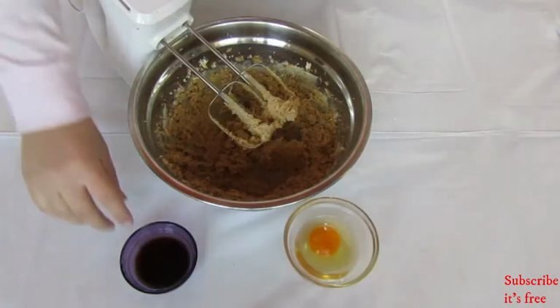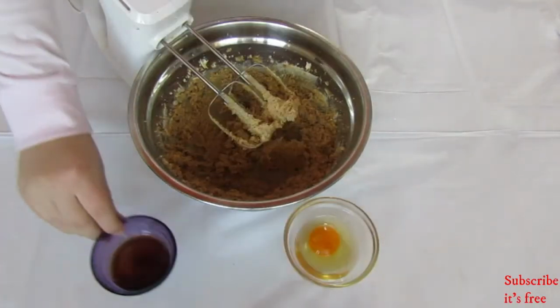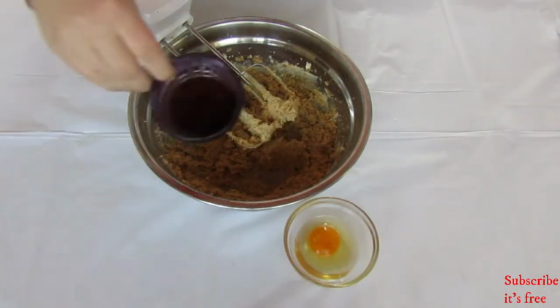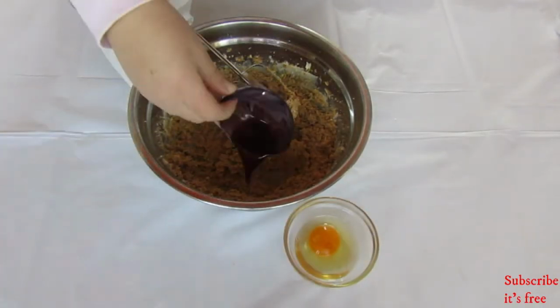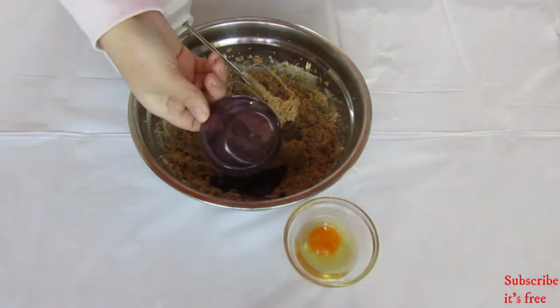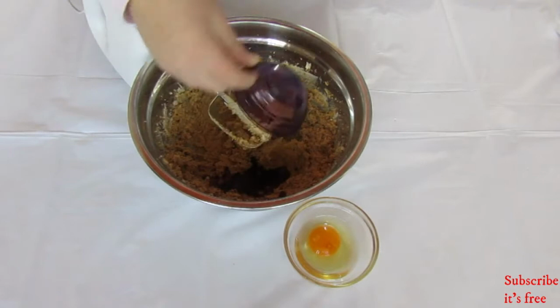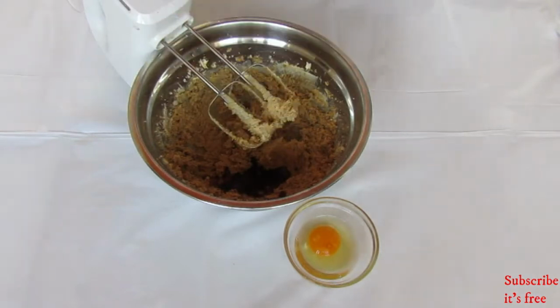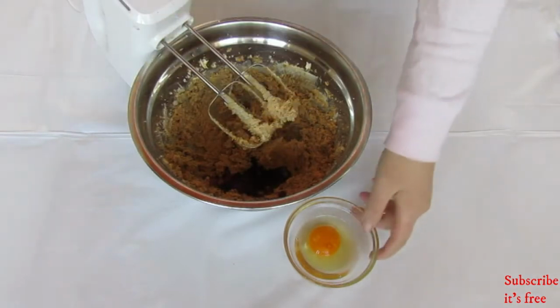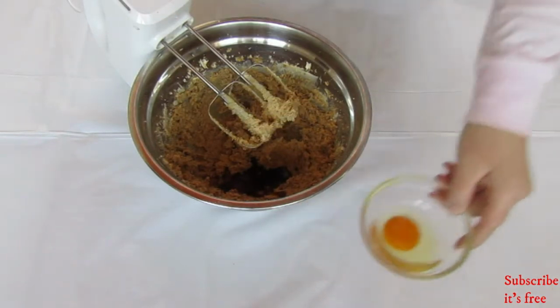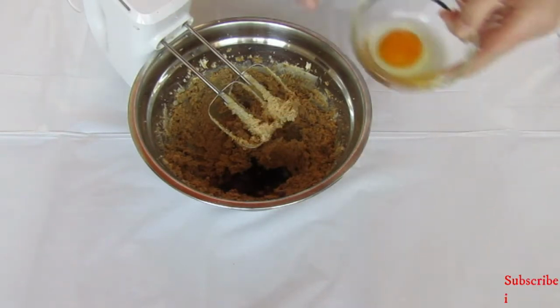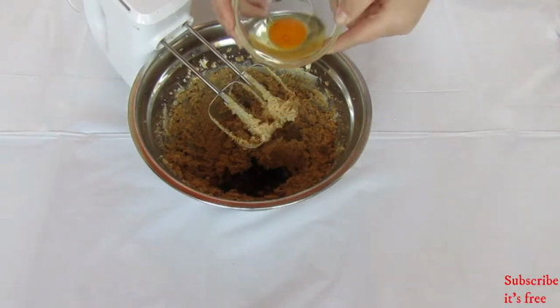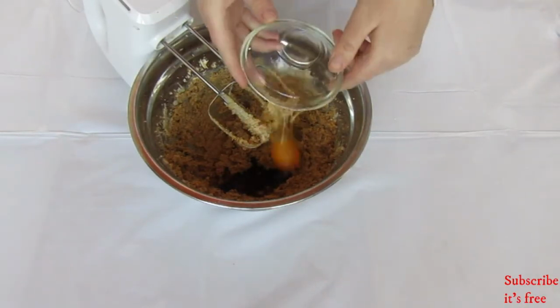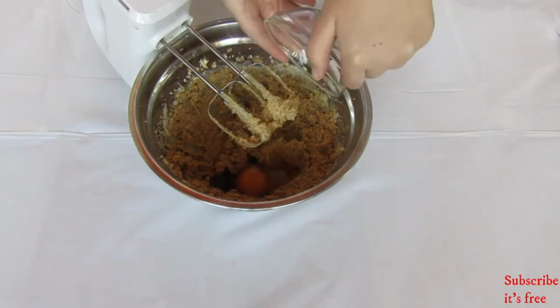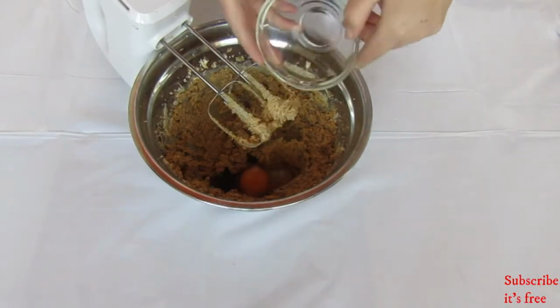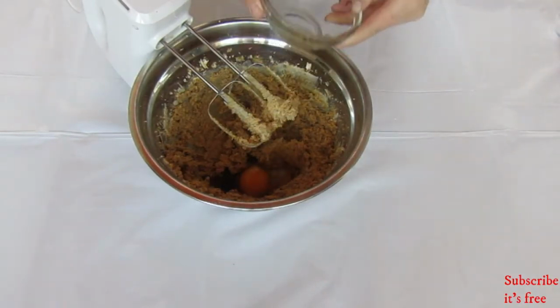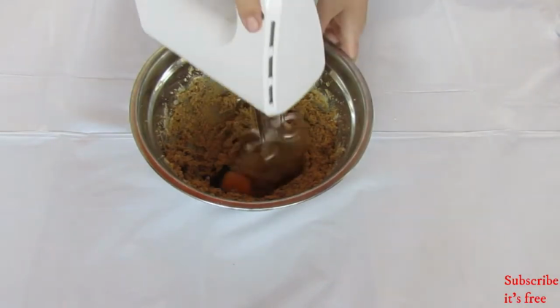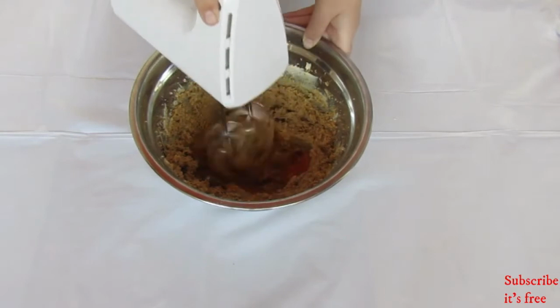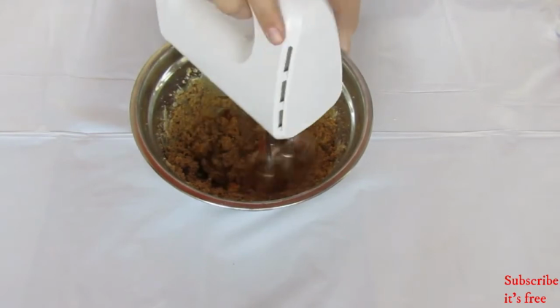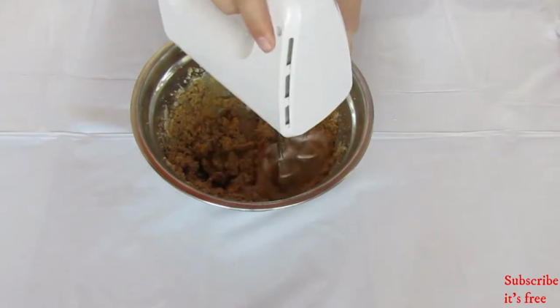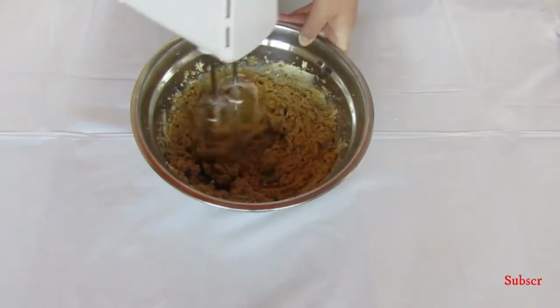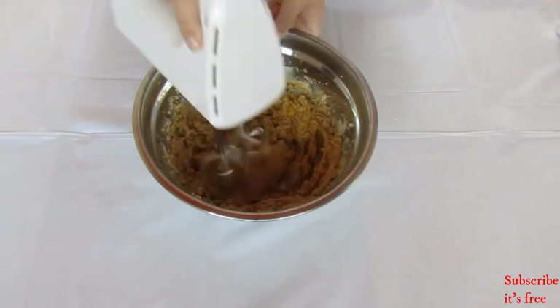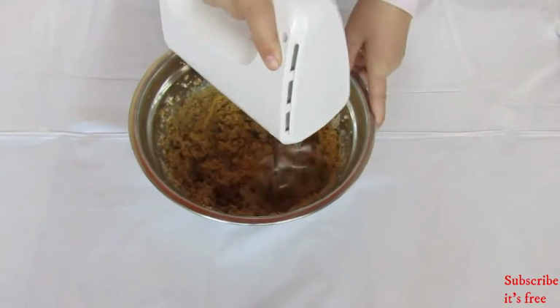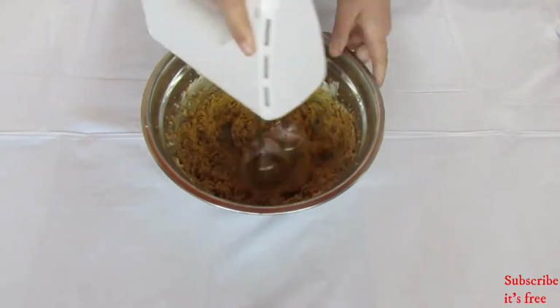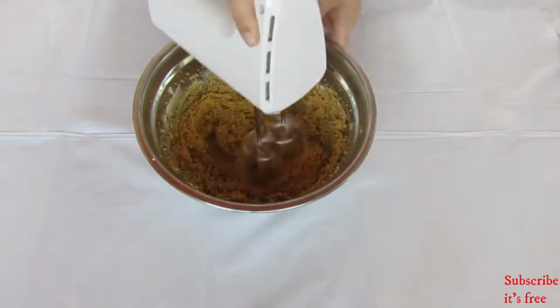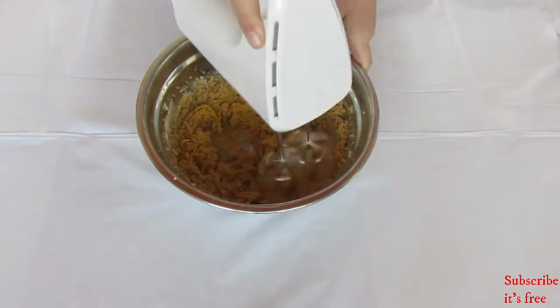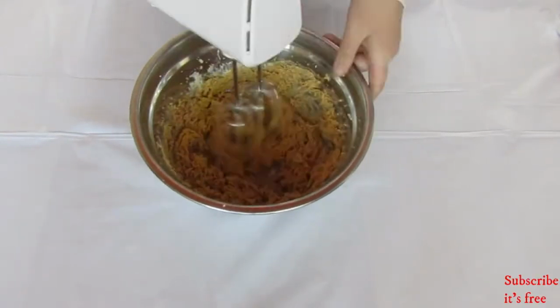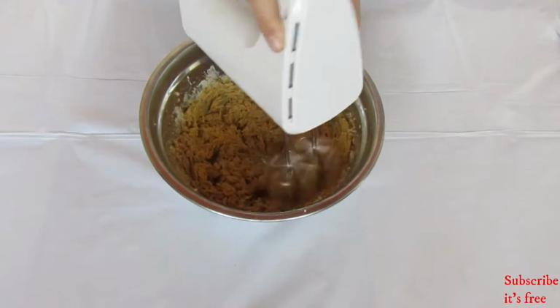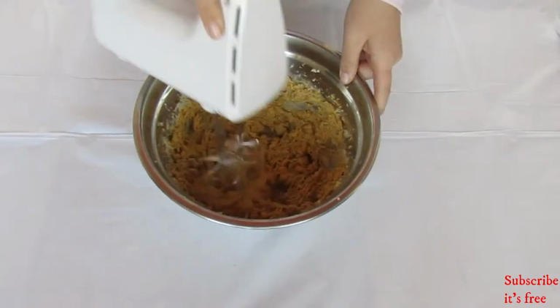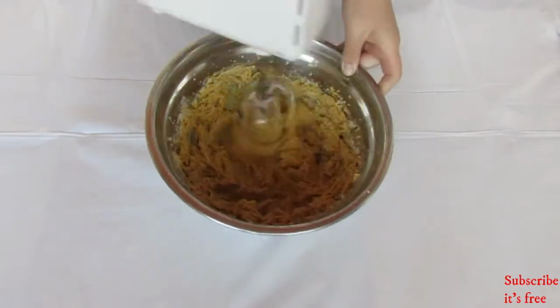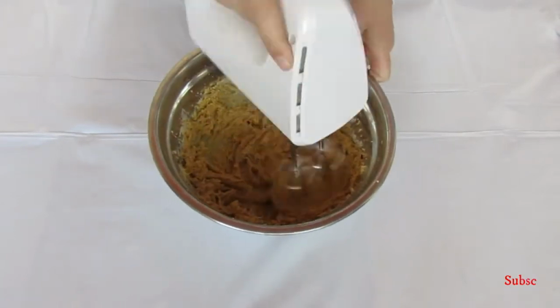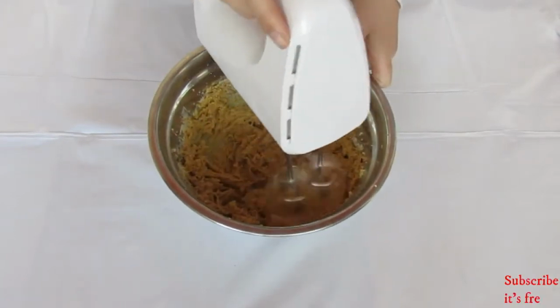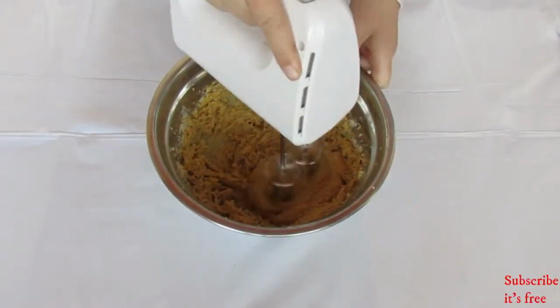Add in one teaspoon vanilla essence and one egg. Mix until smooth.